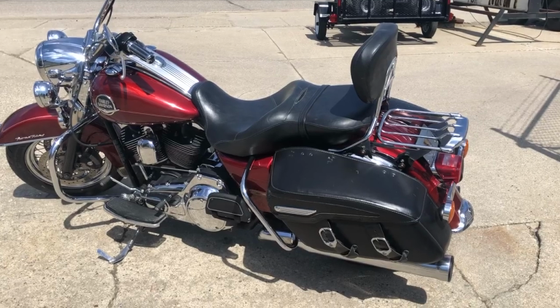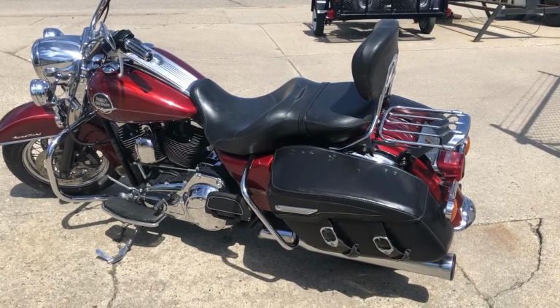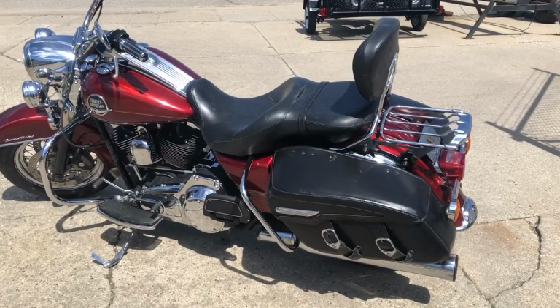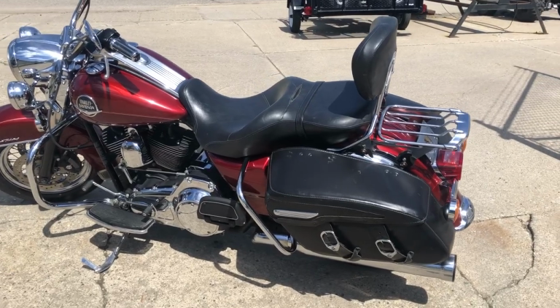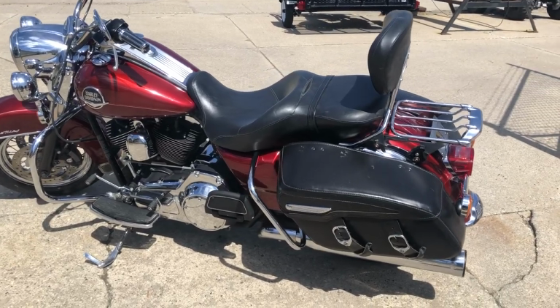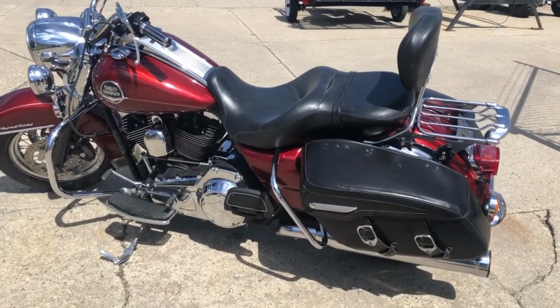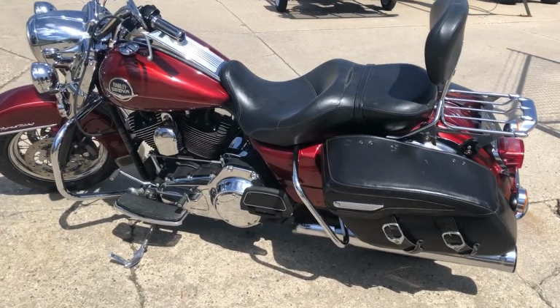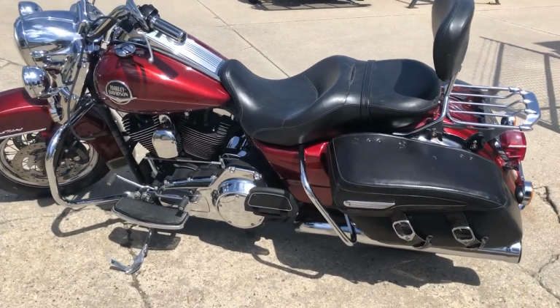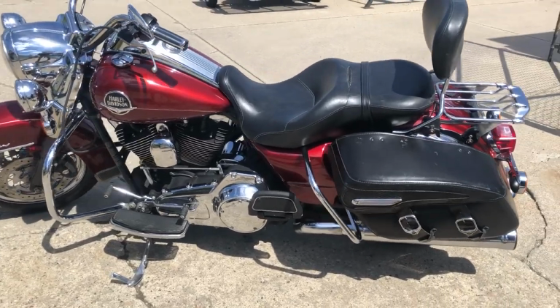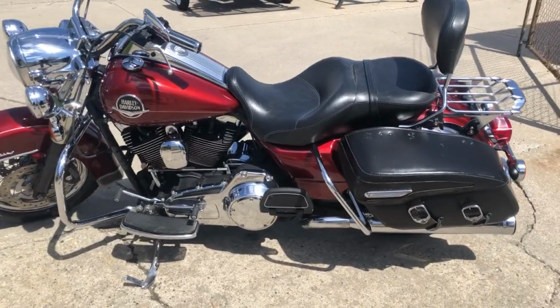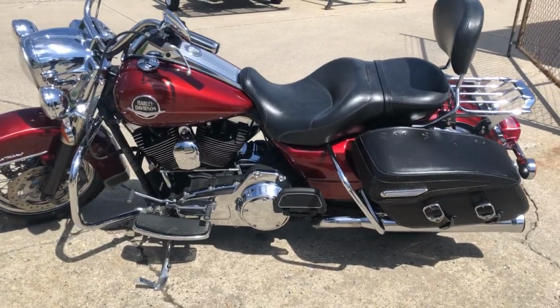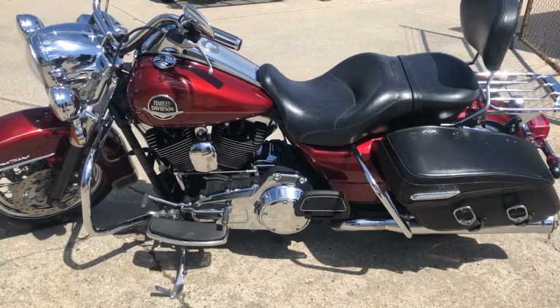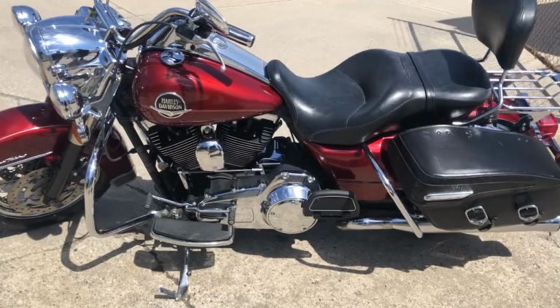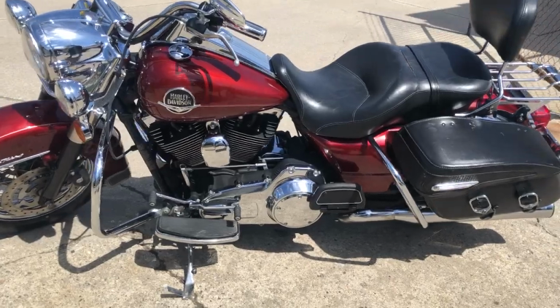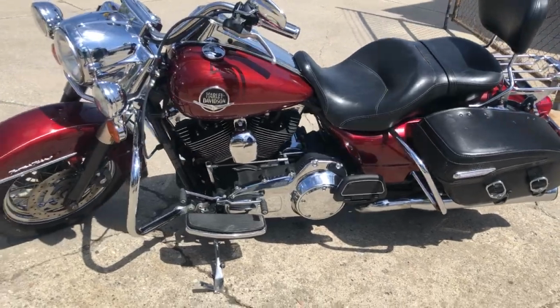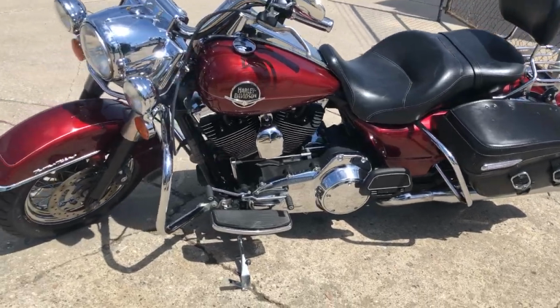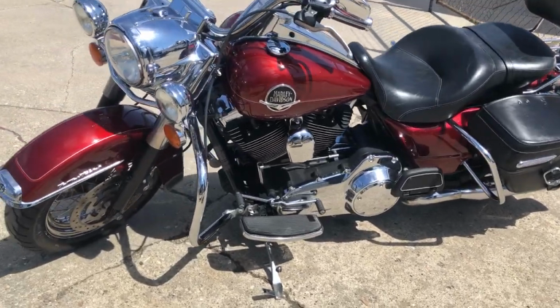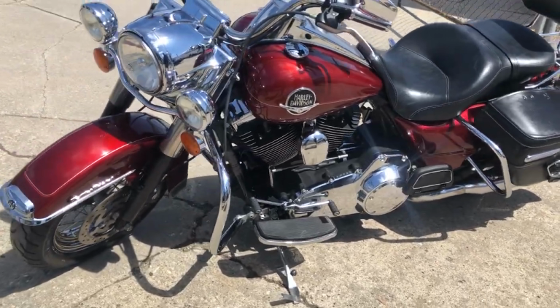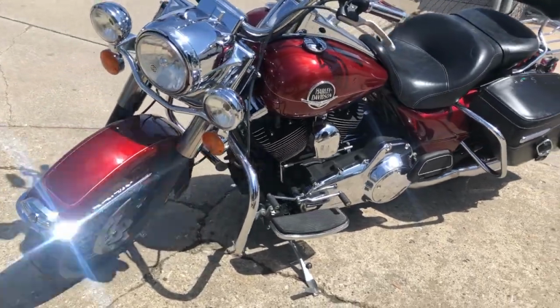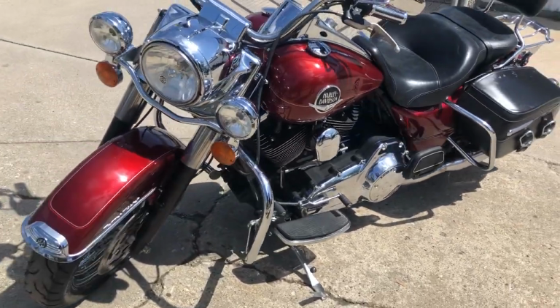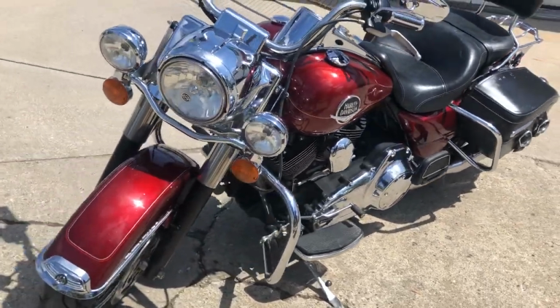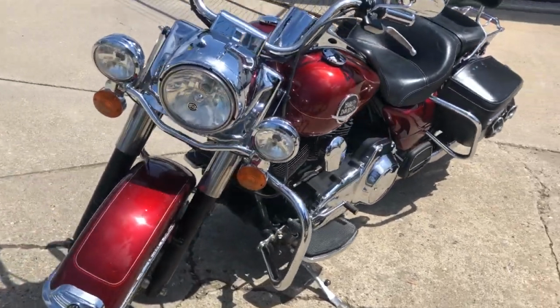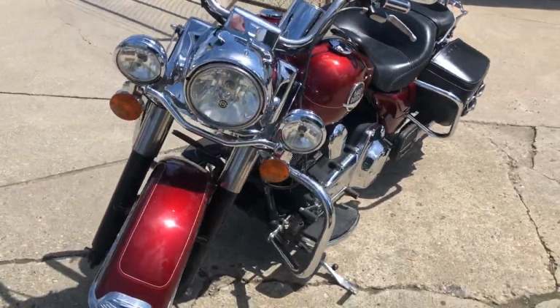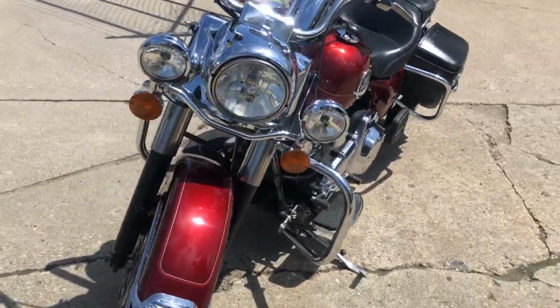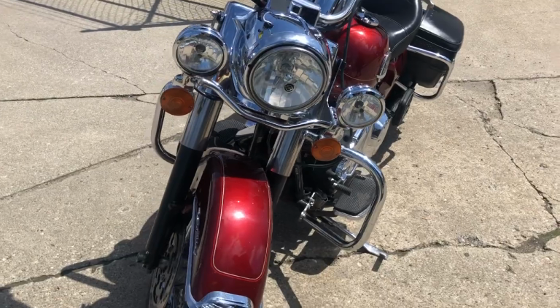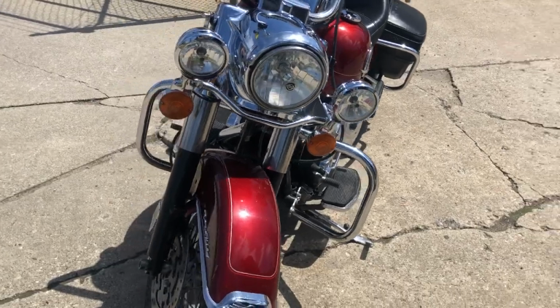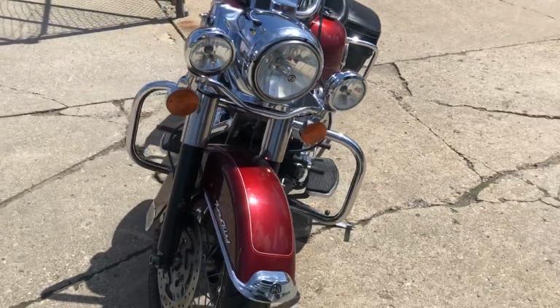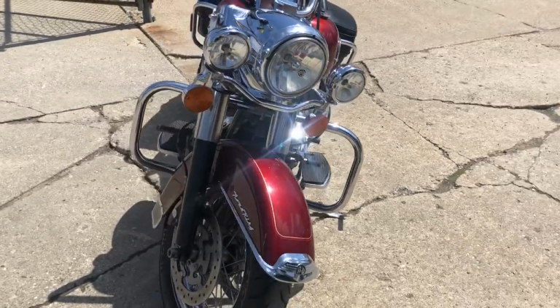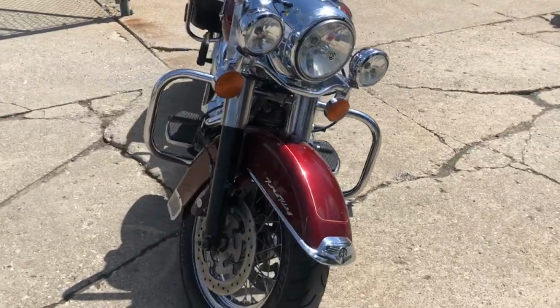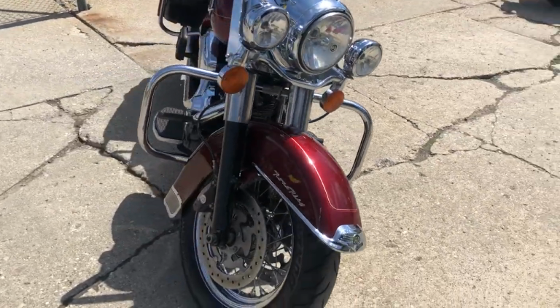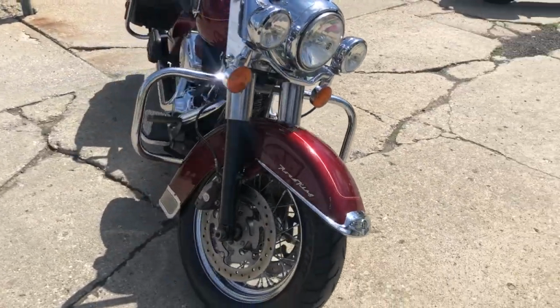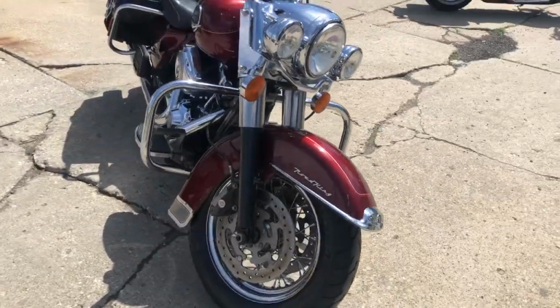Hey guys, ApprovalPowersports.com here doing some videos on some bikes that just came in. Check this one out — it's a 2010 Road King for sale. Over 2,000 in extras: super clean, chrome laced wheels, backrest, luggage rack, dual Cobra exhaust.